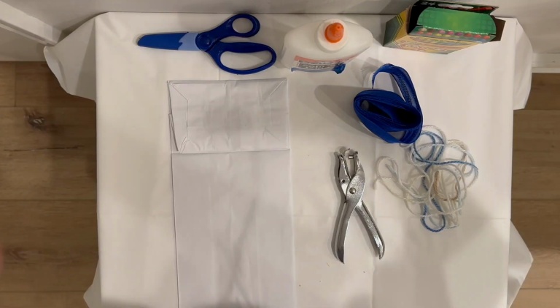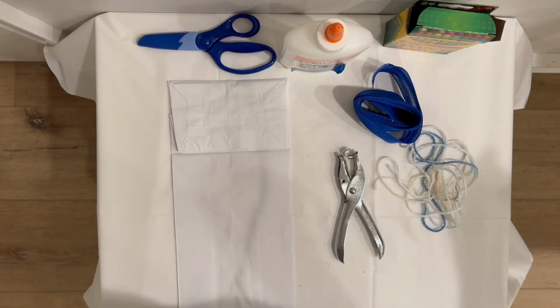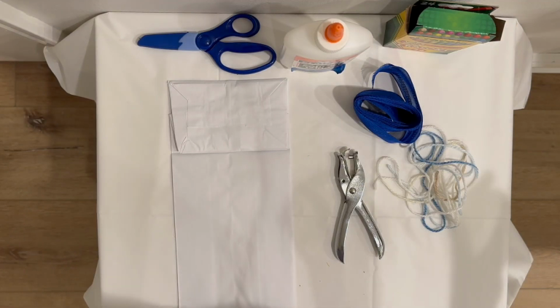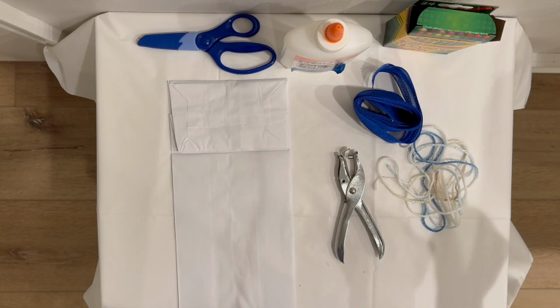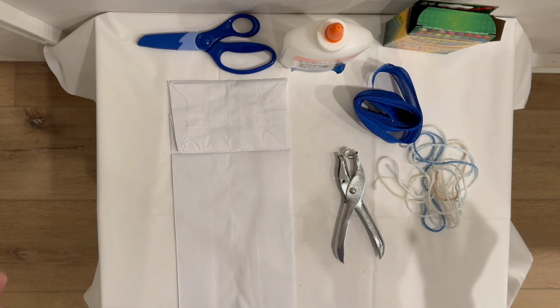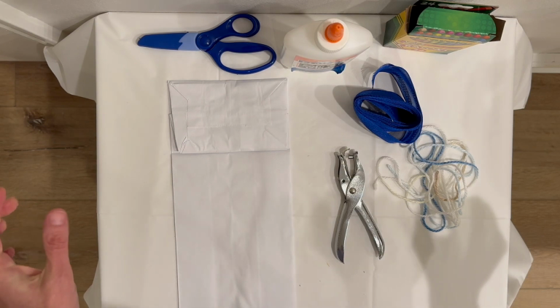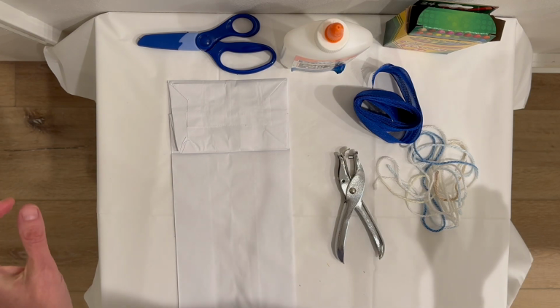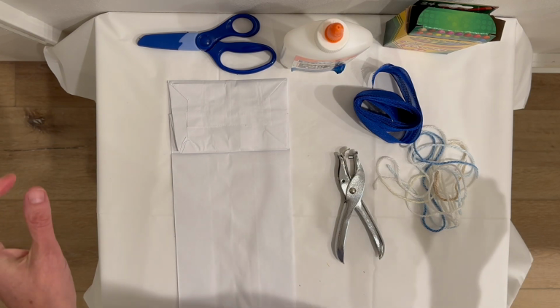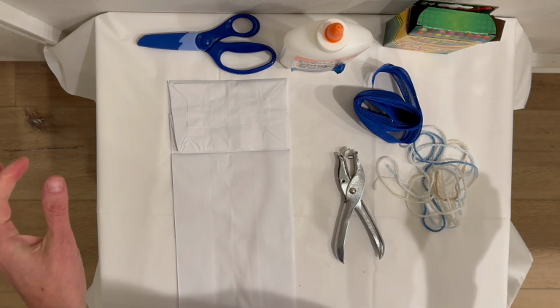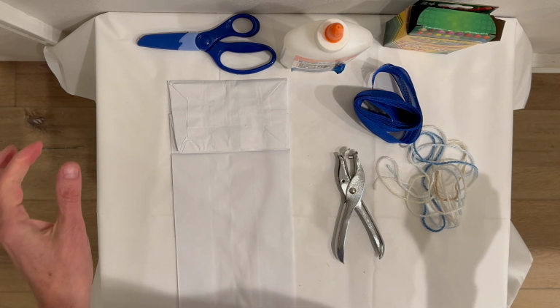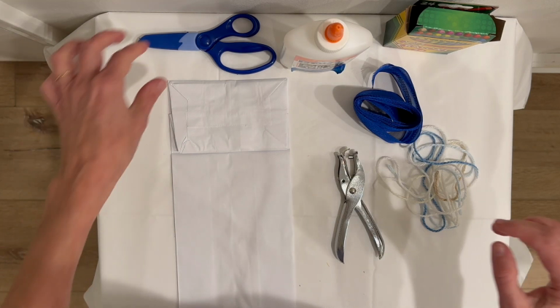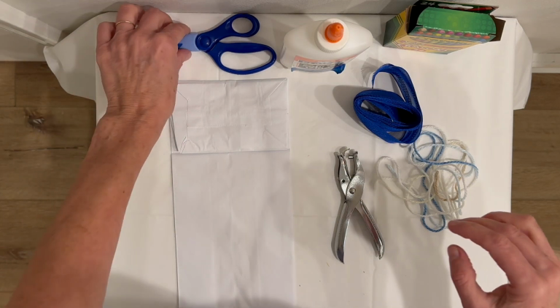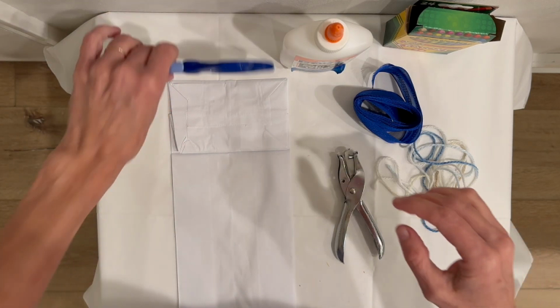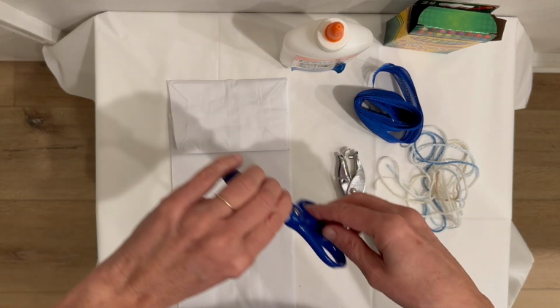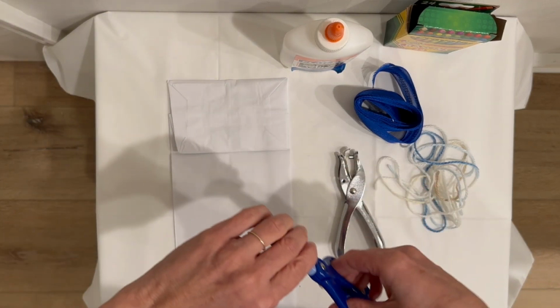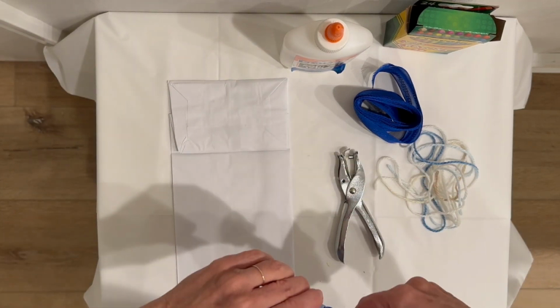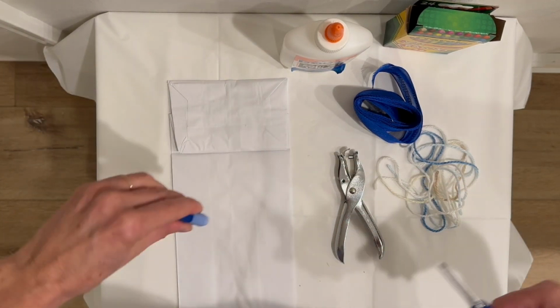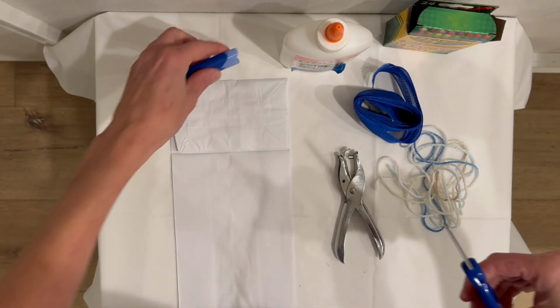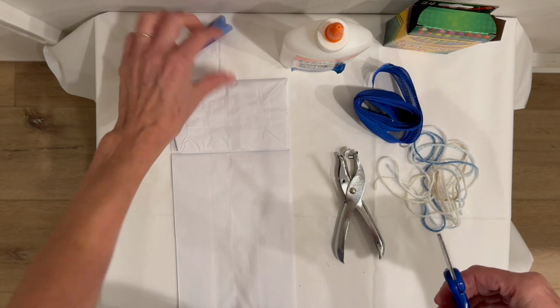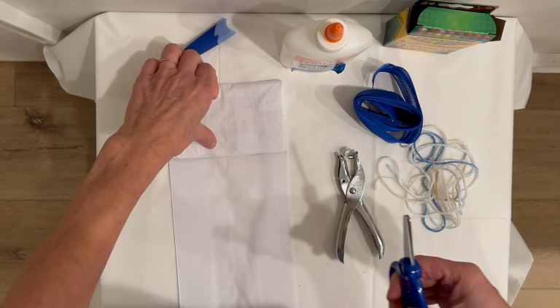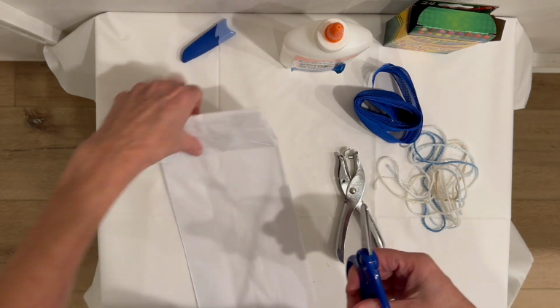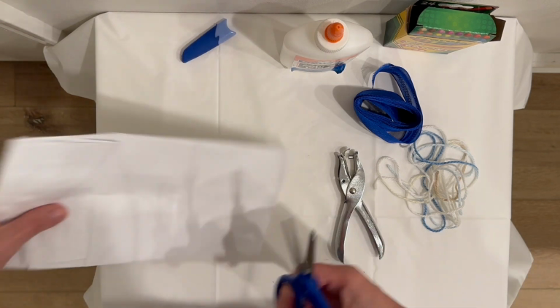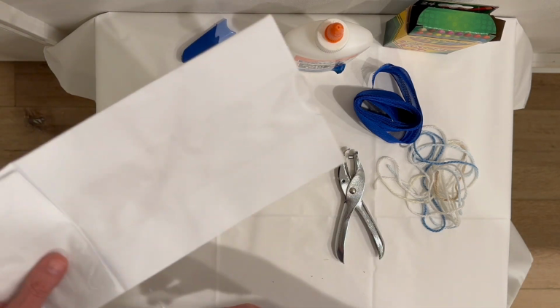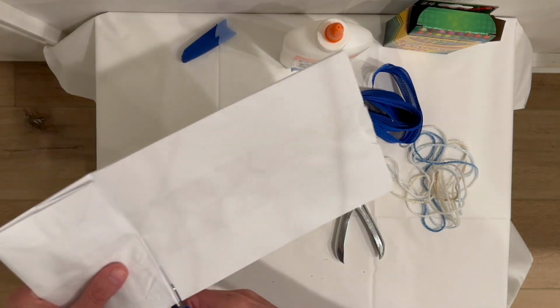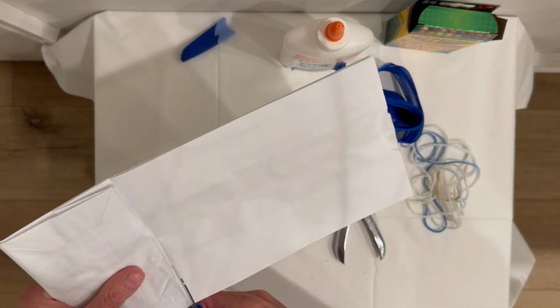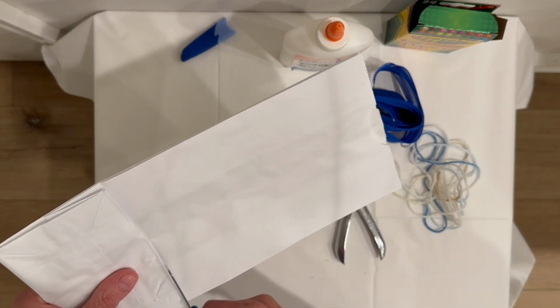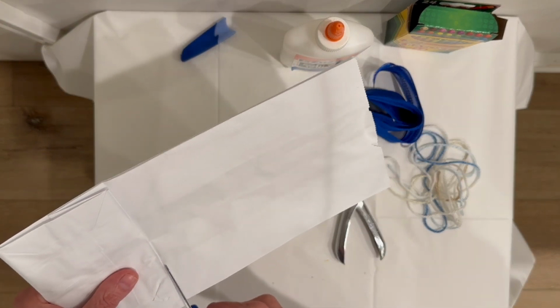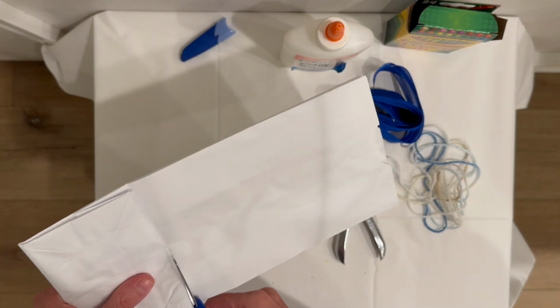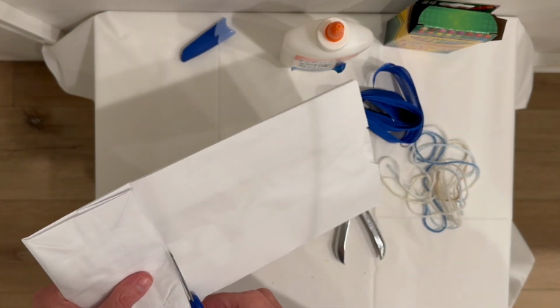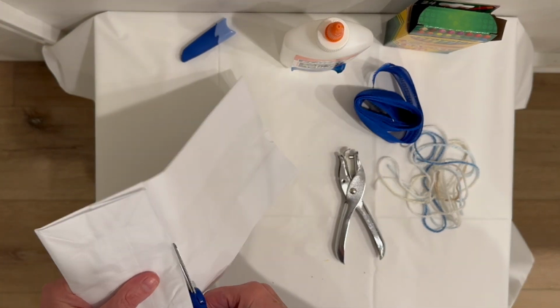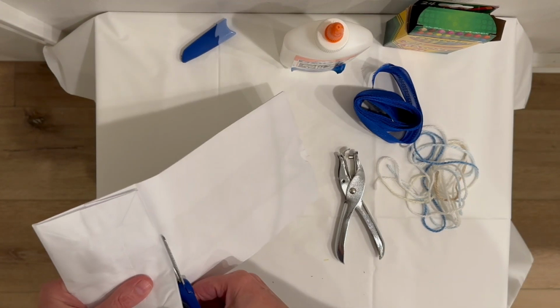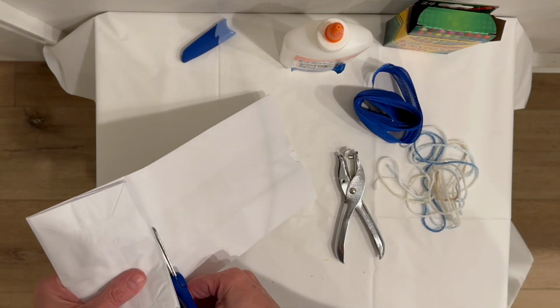We're making a wind sack — that's right, a wind sack. Not a wind sock, not a wind meal, but a wind sack.